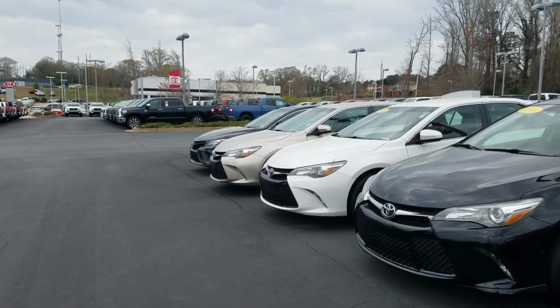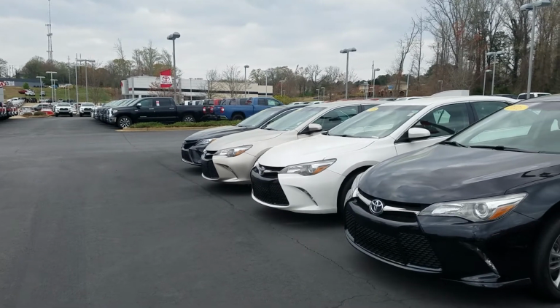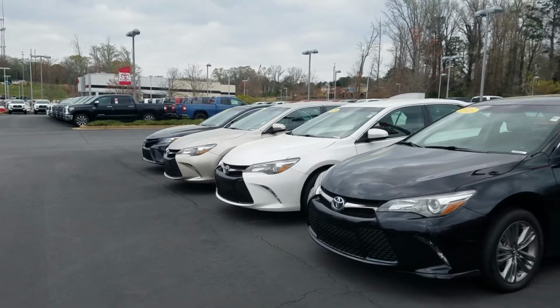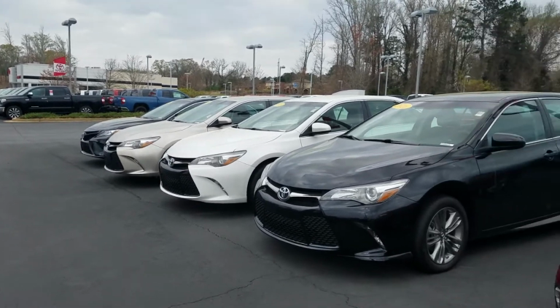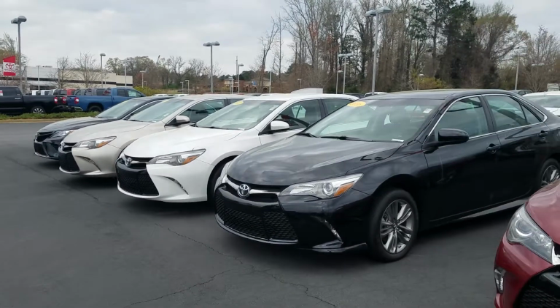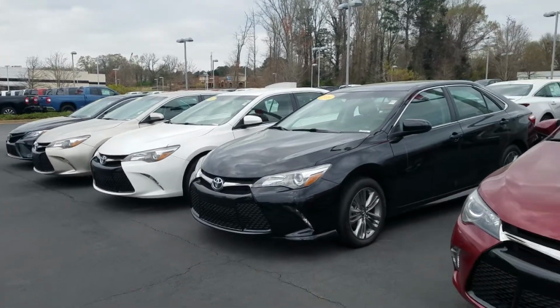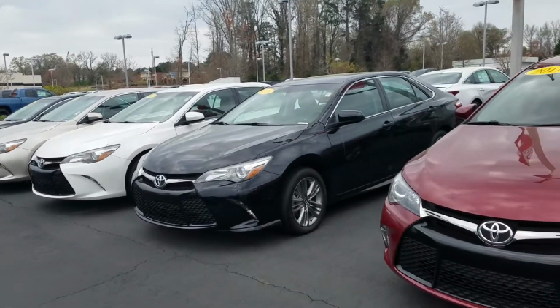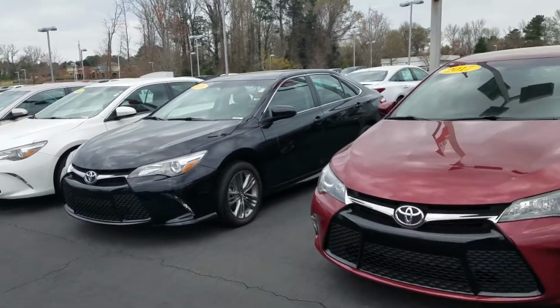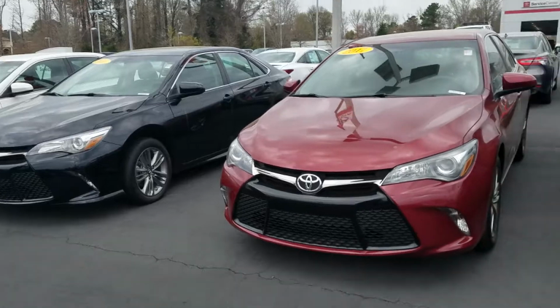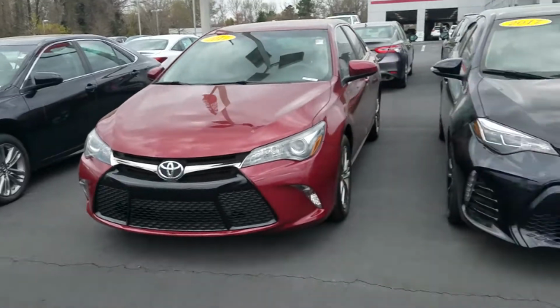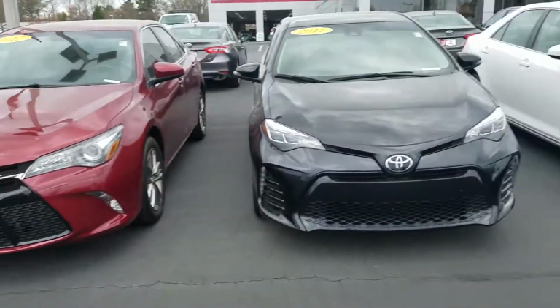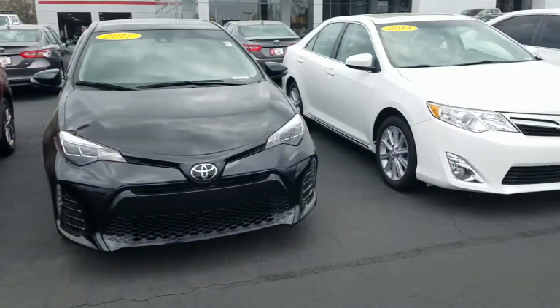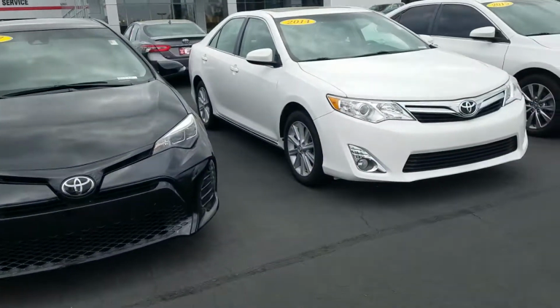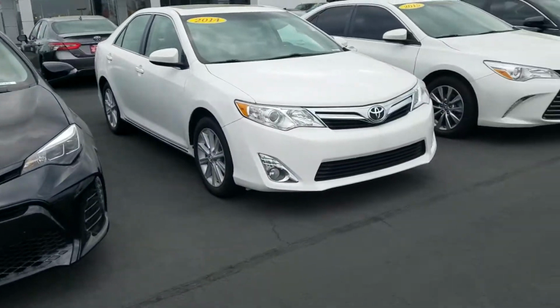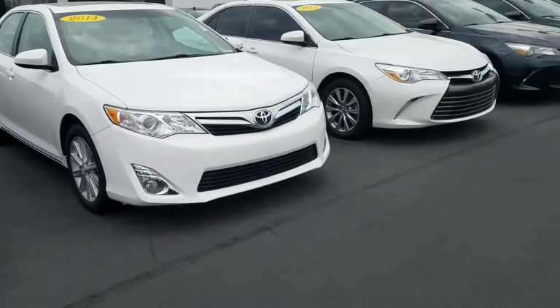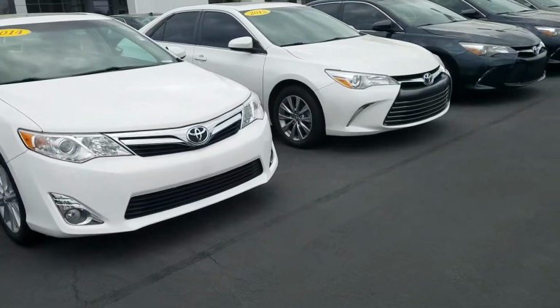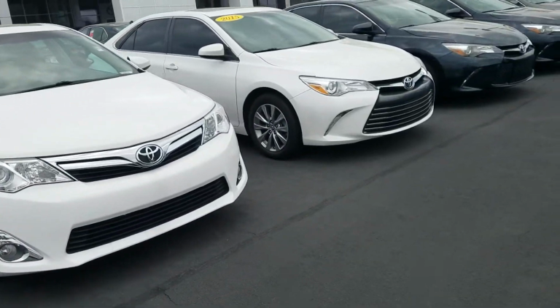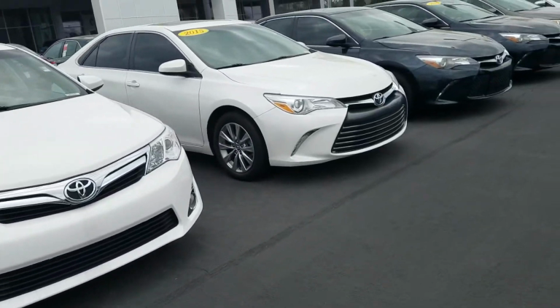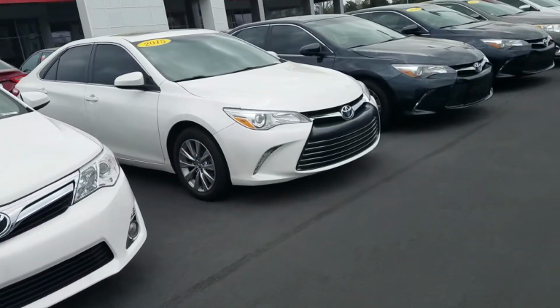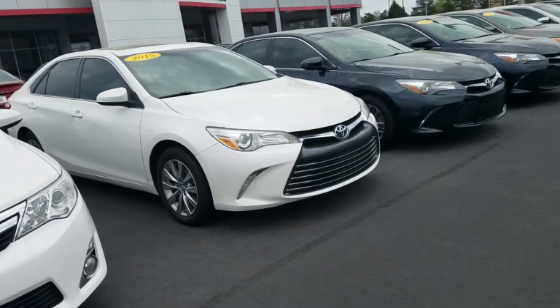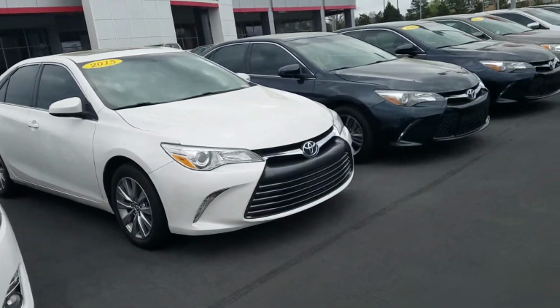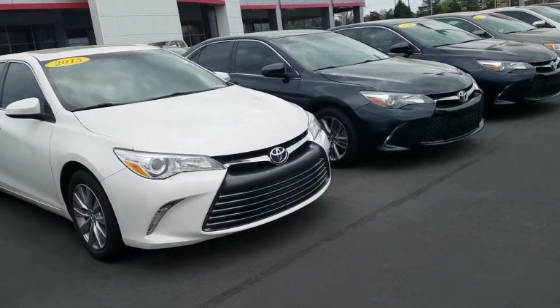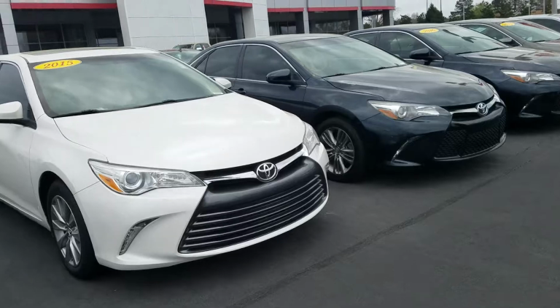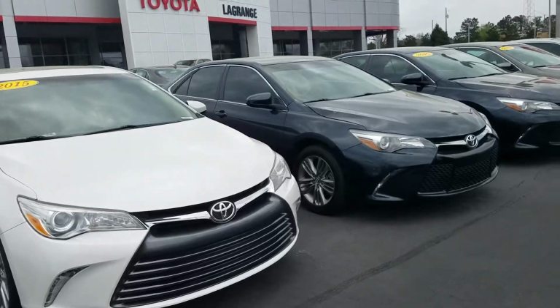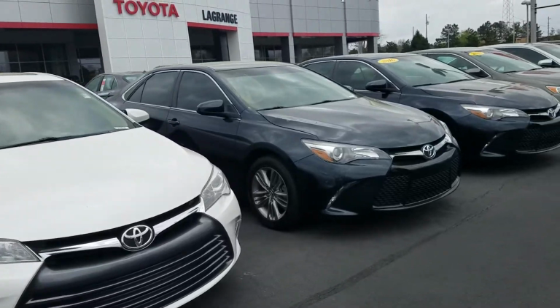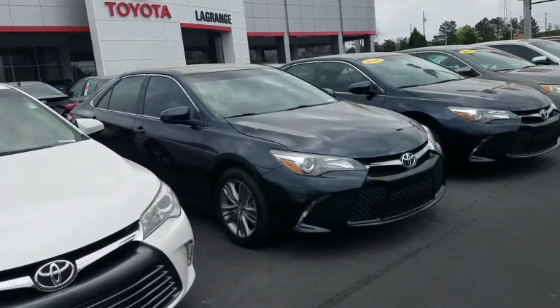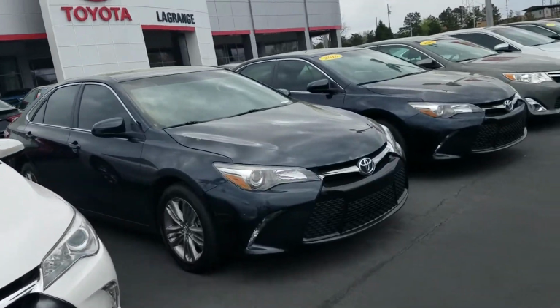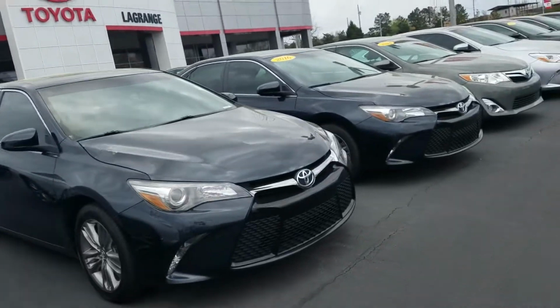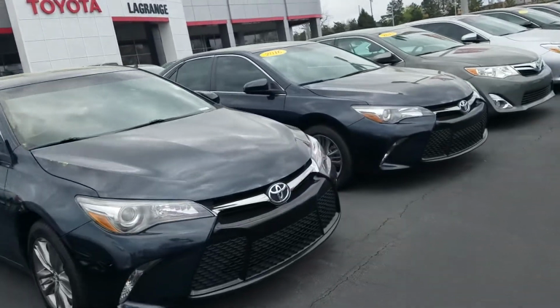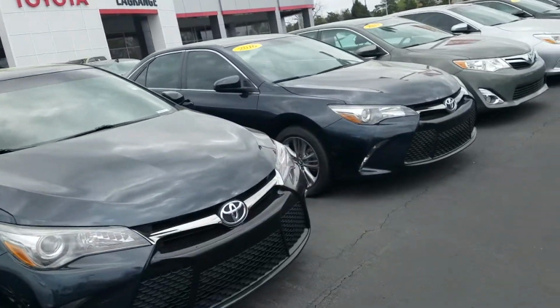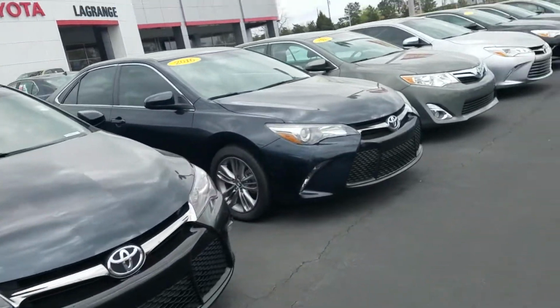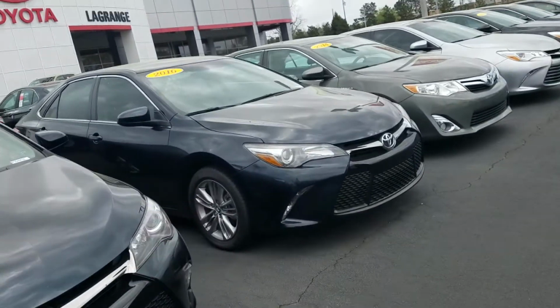Hello, Mrs. Sims. This is Wayne Pittman here at LaGrange Toyota. I just wanted to show you our selection of pre-owned vehicles. Of course, we have quite a few Toyotas — that's being a Toyota store. We've got a lot of Camrys, but we do have several other makes and models.